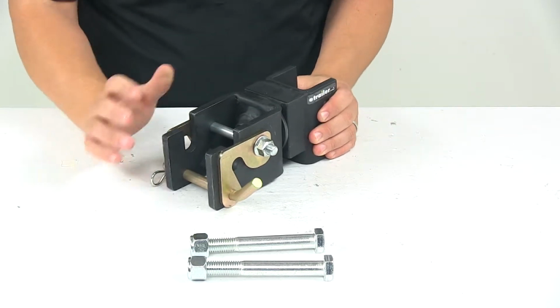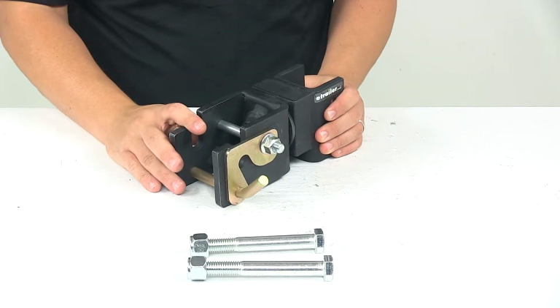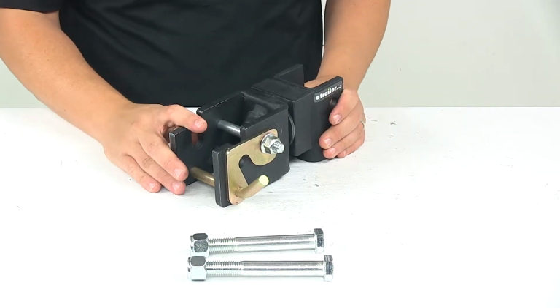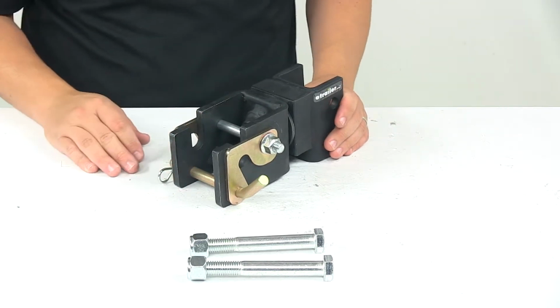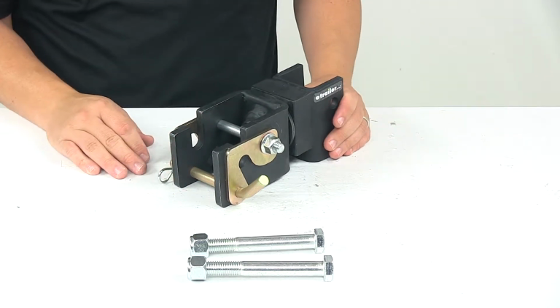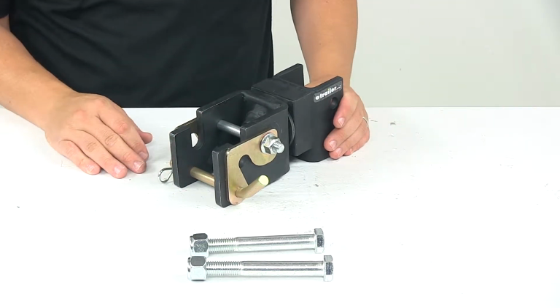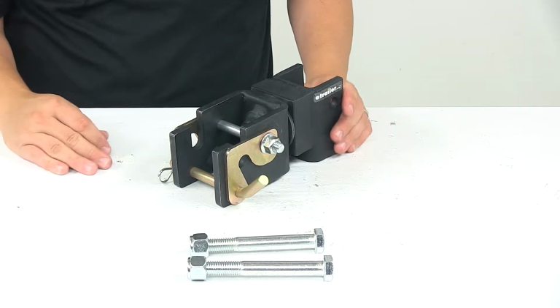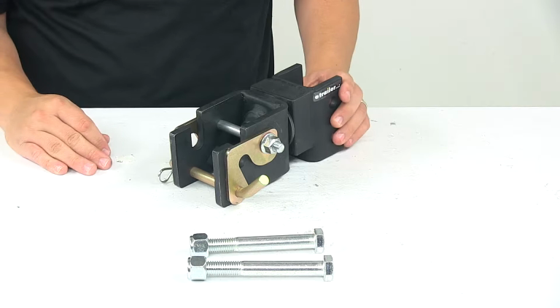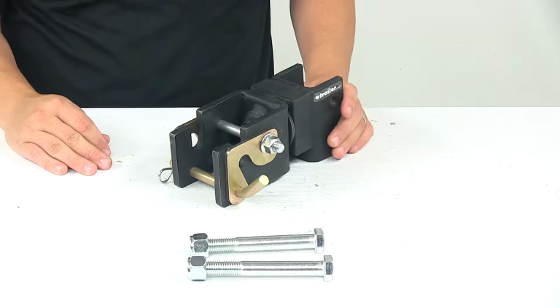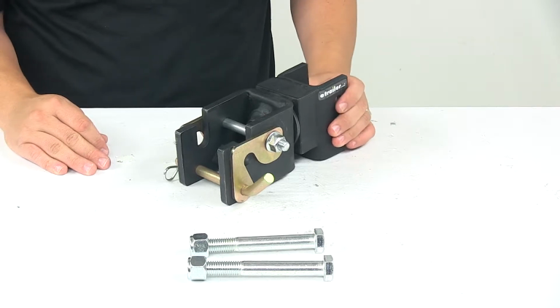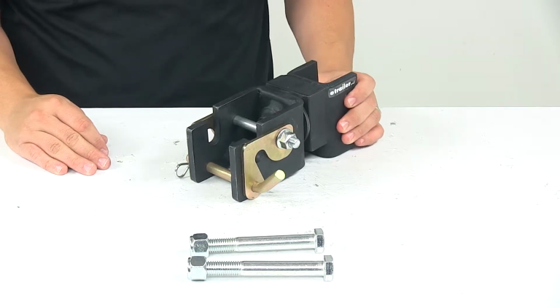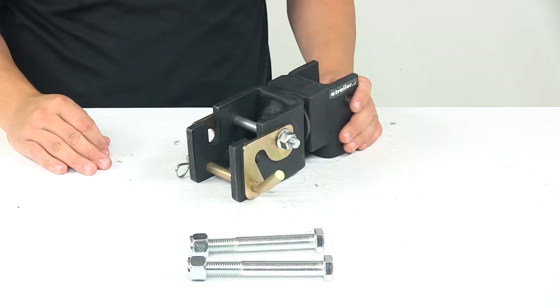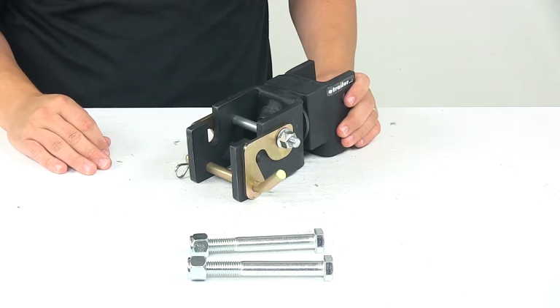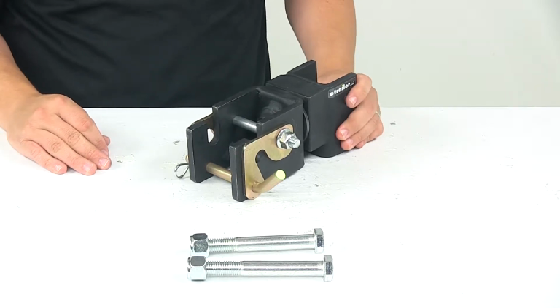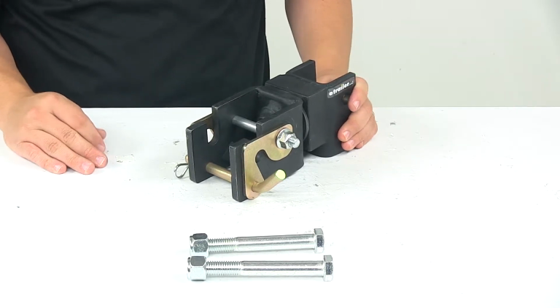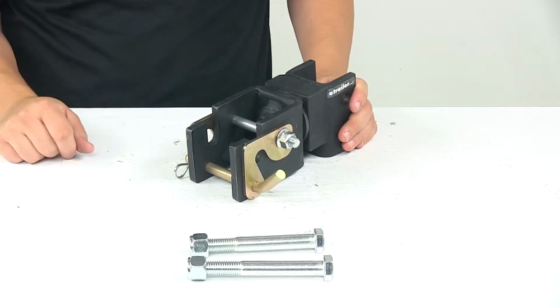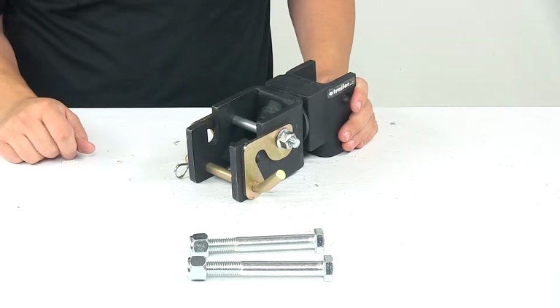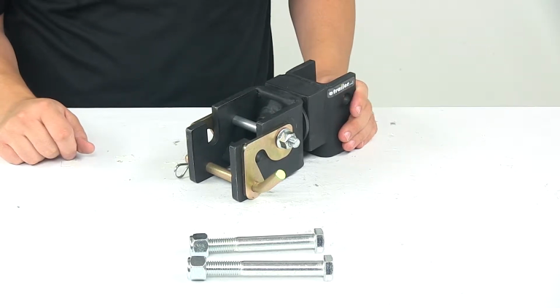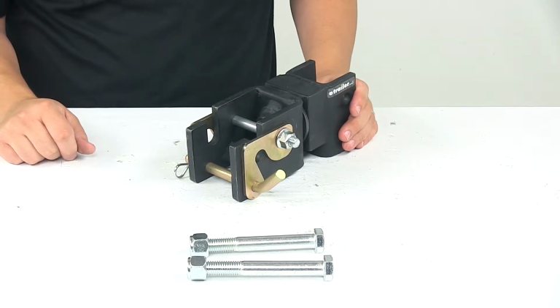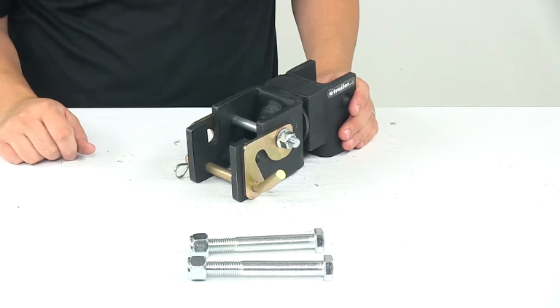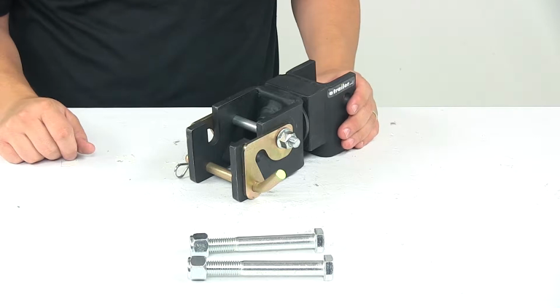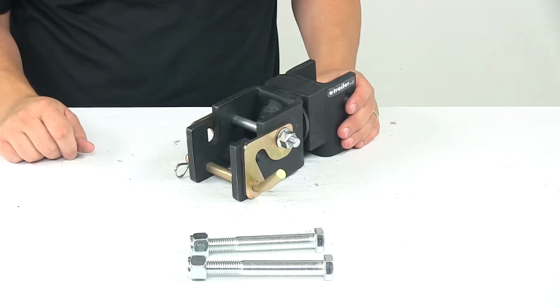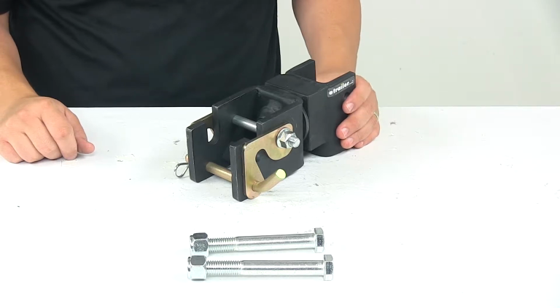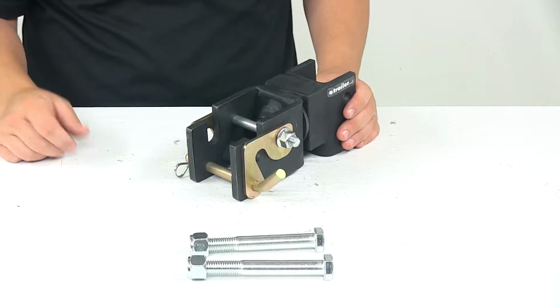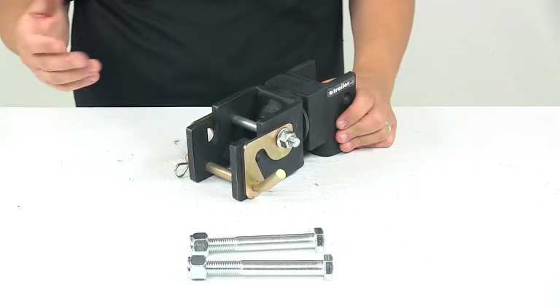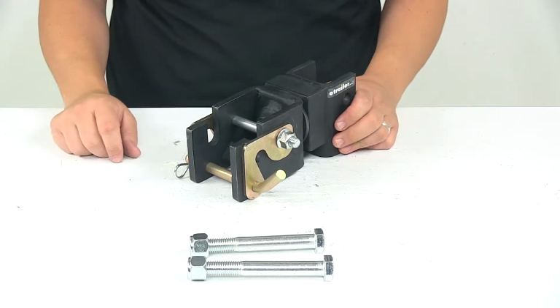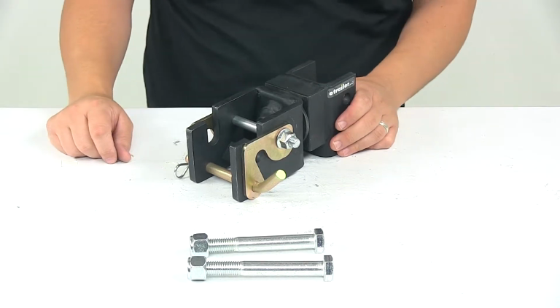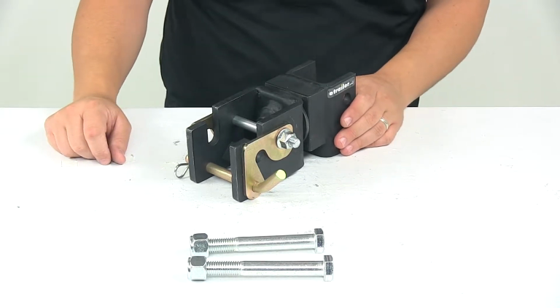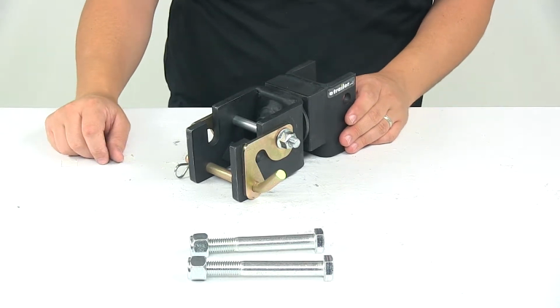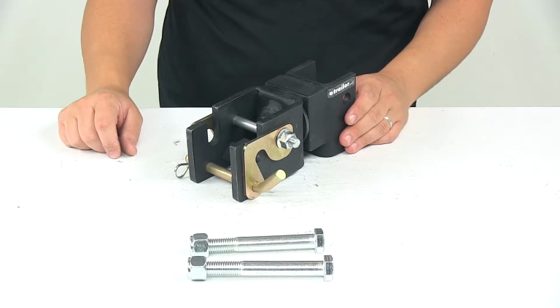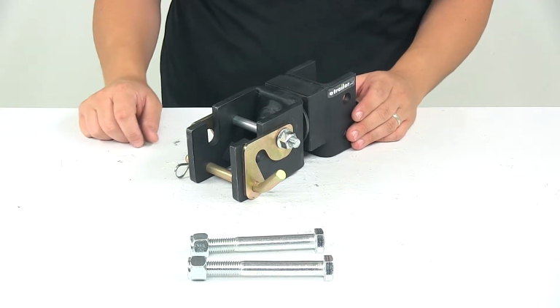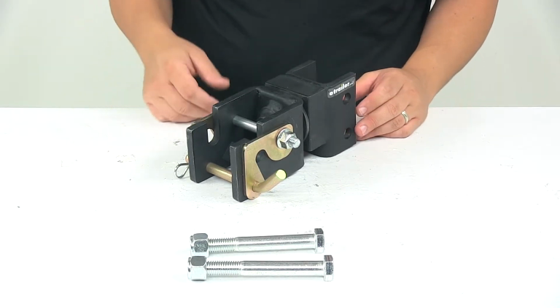This coupler system is safe, easy to use, and one of the most versatile options available on the market today. It's ideal for off-road use or for use over rough terrain. It works really well for pulling a trailer with your UTV or ATV.